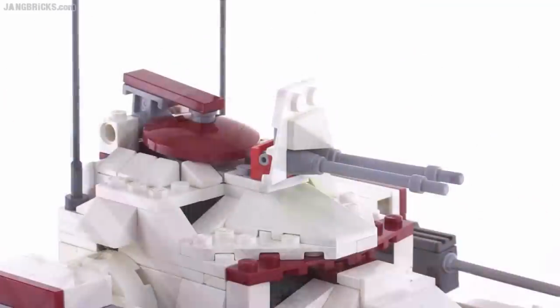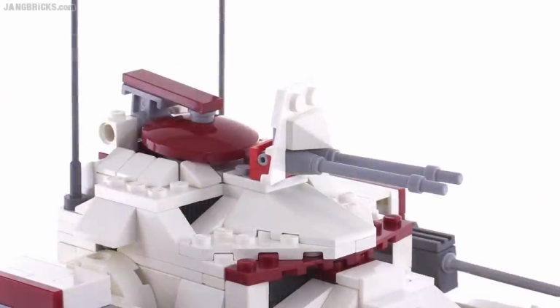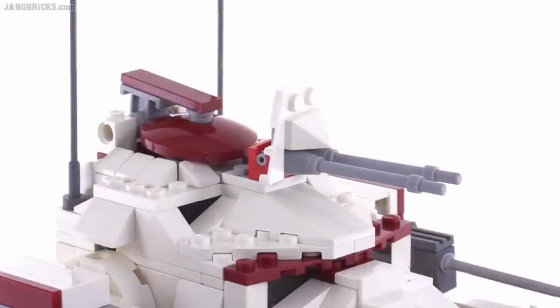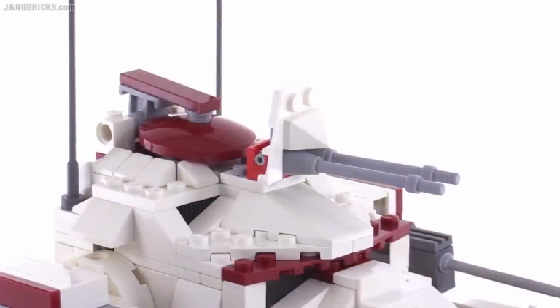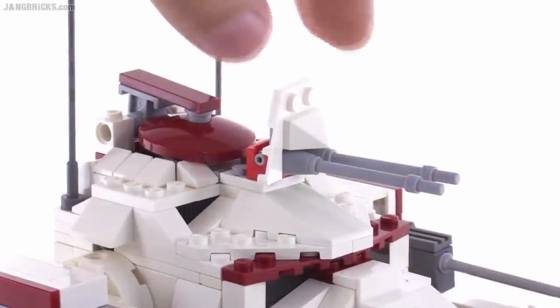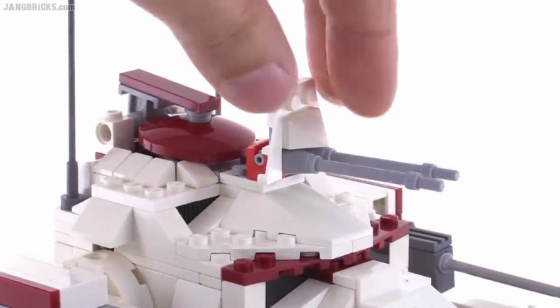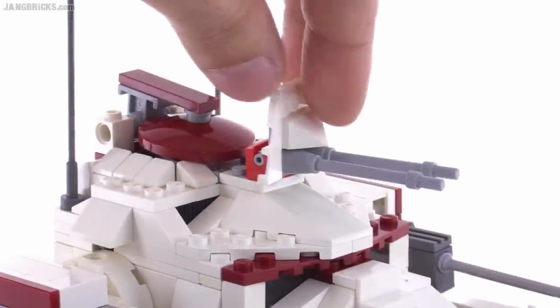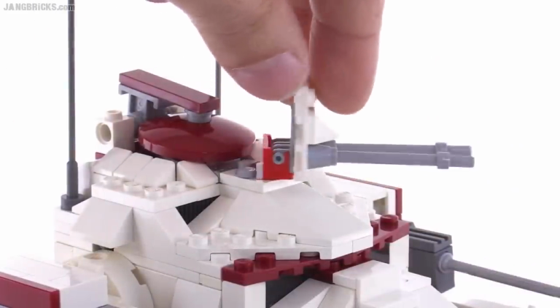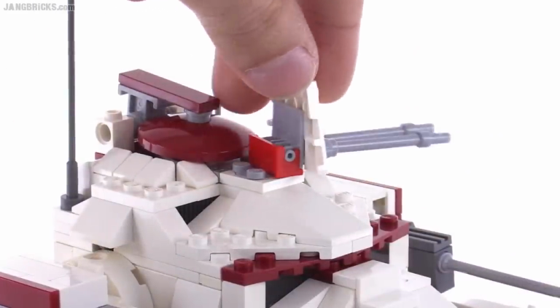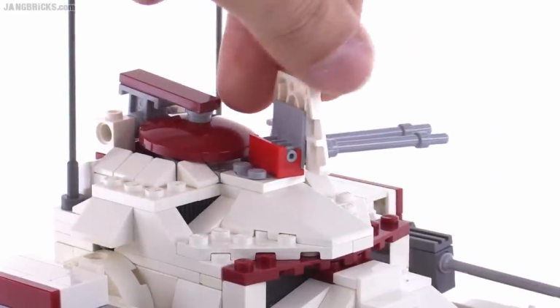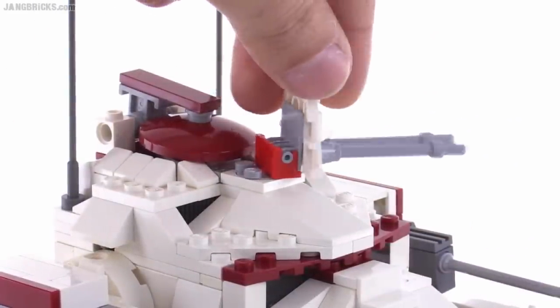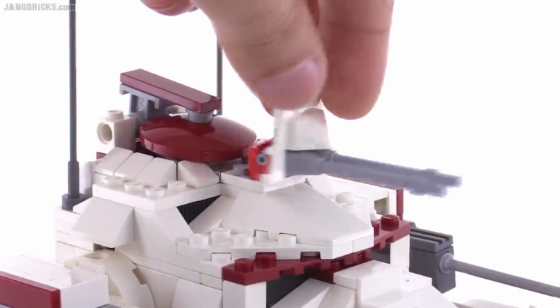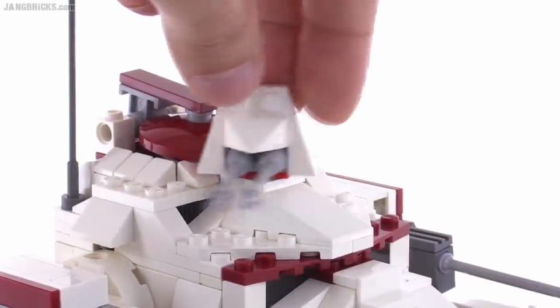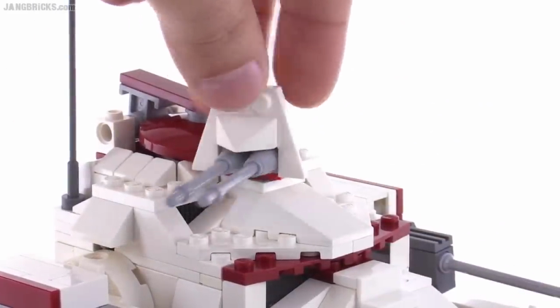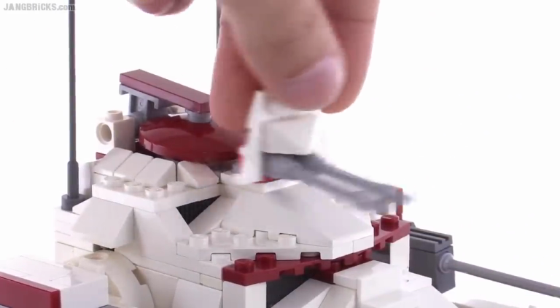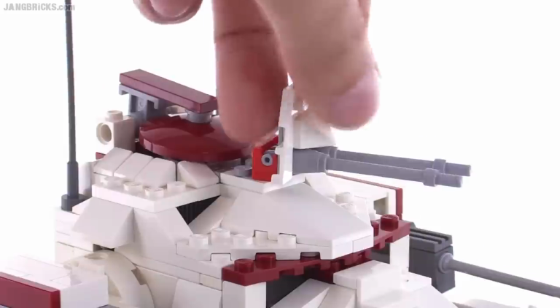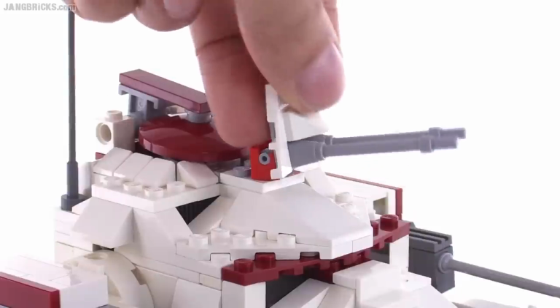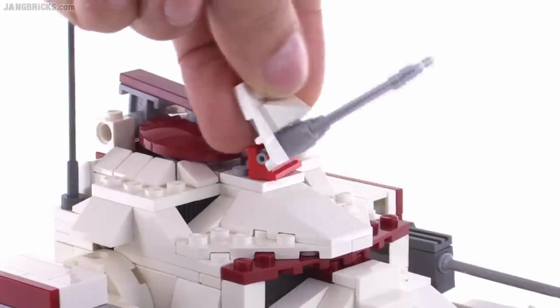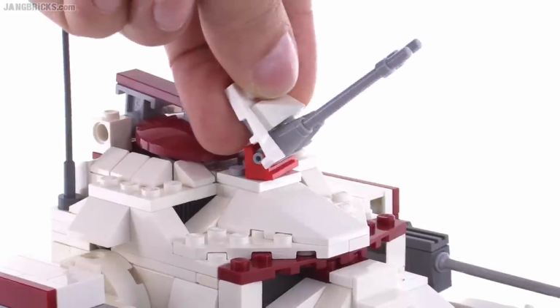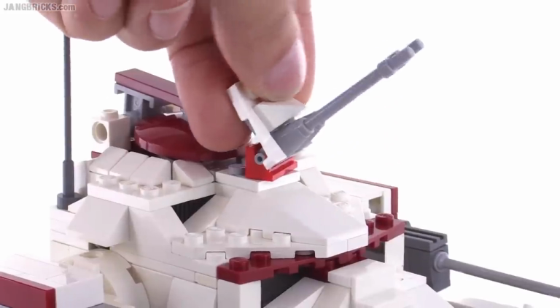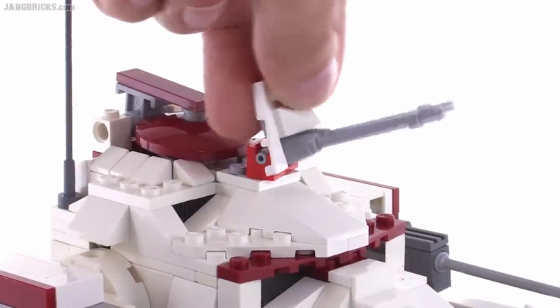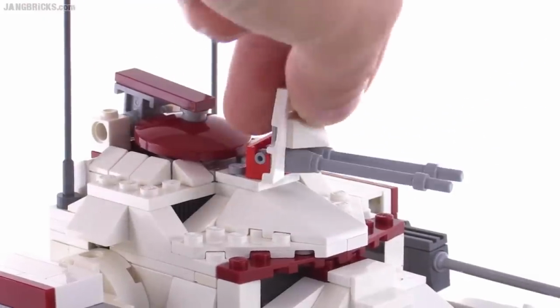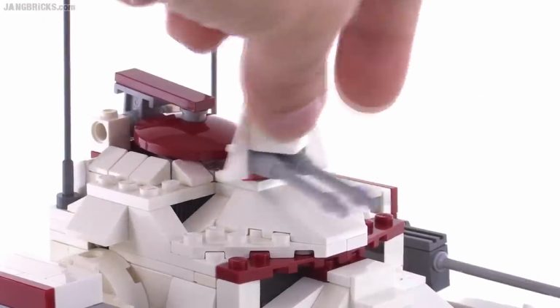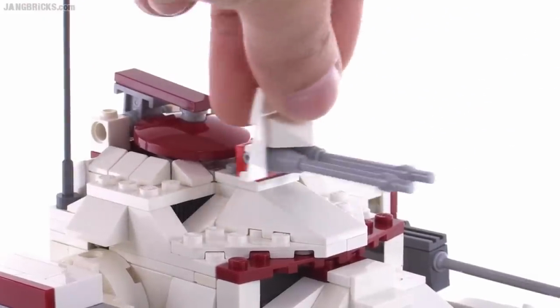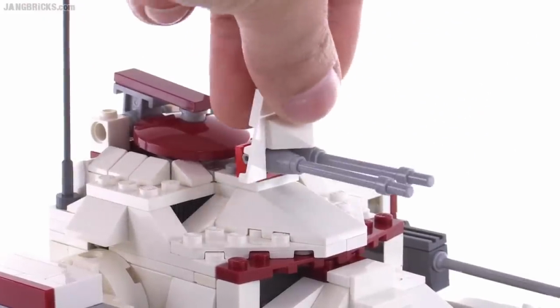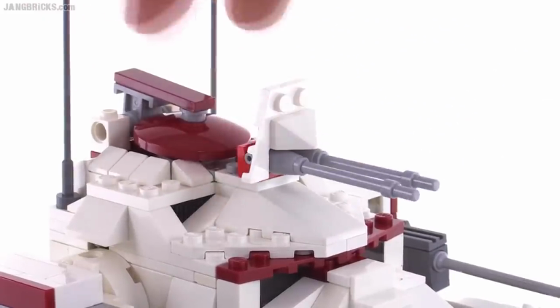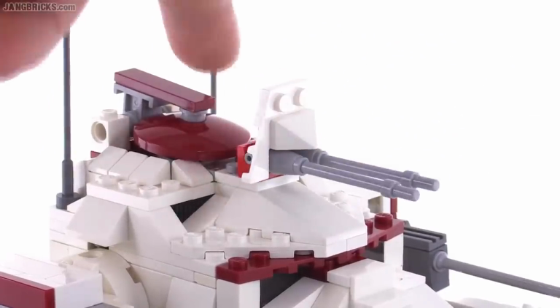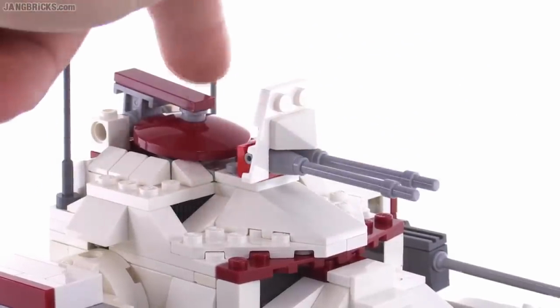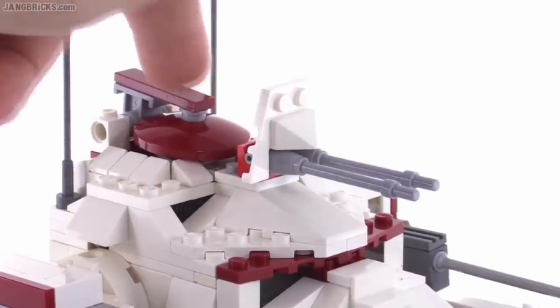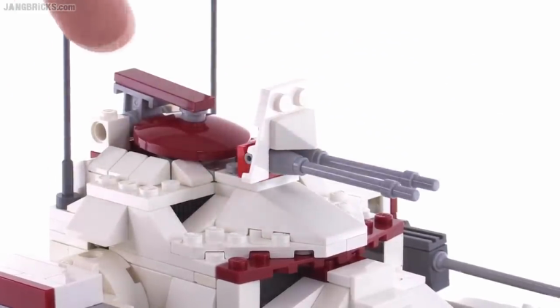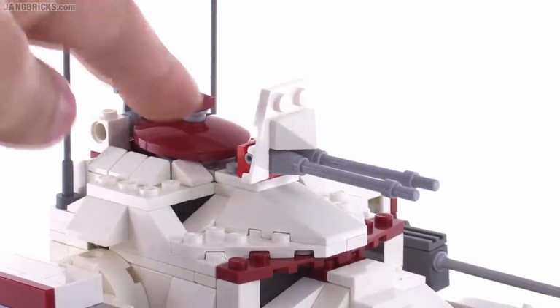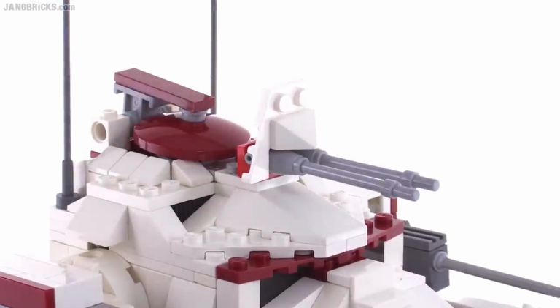Up on top is a point defense cannon turret which can be turned side to side, and the twin barrels can also be turned up and down. This is also the main hatch.